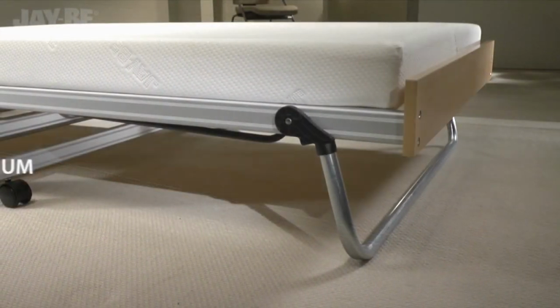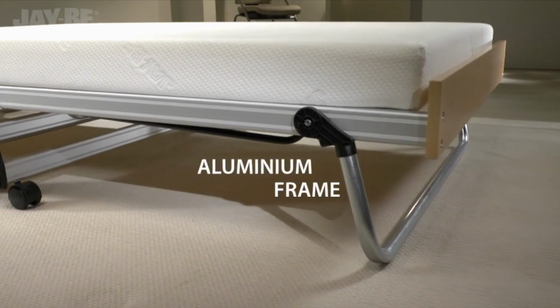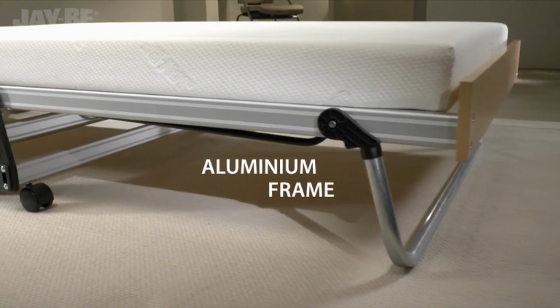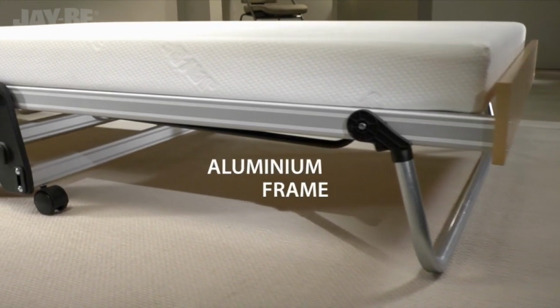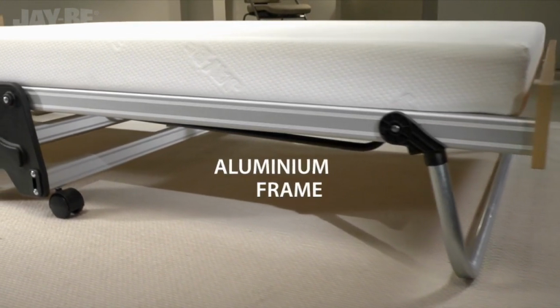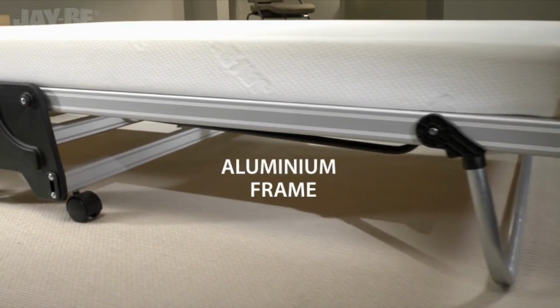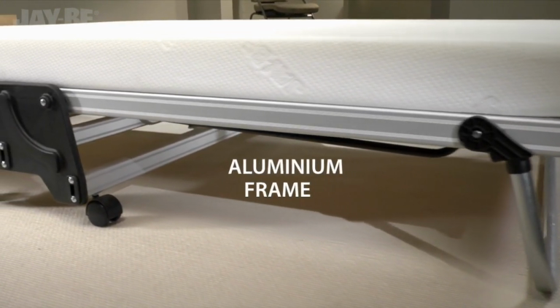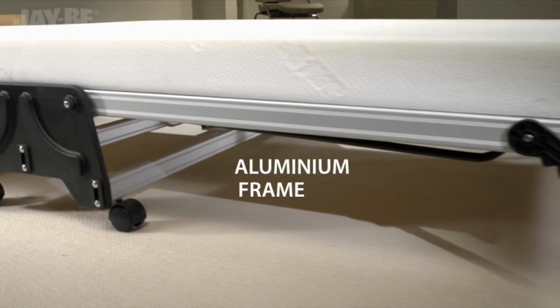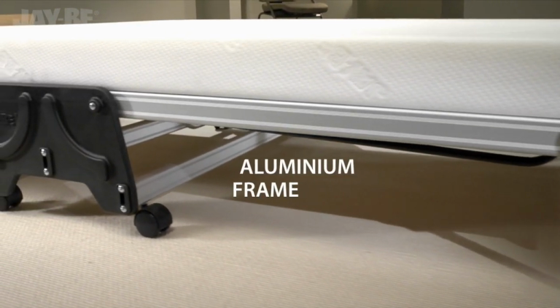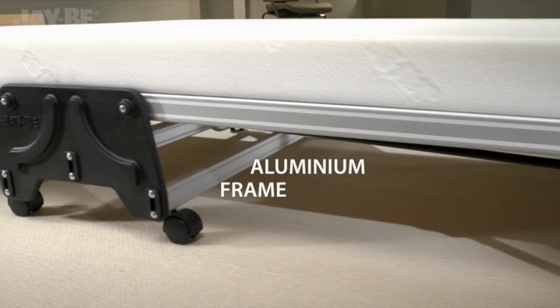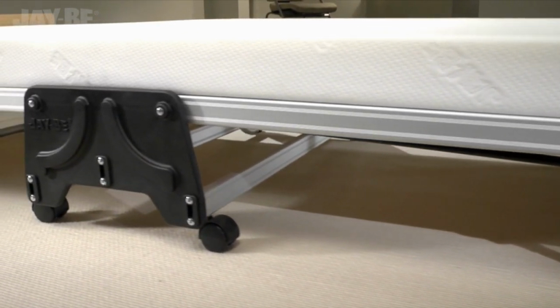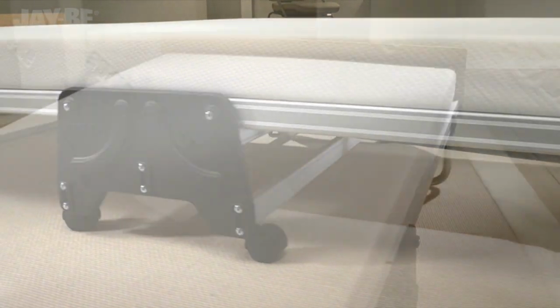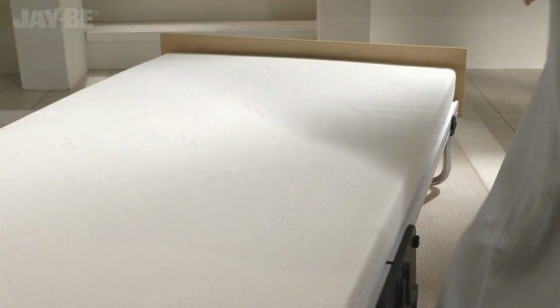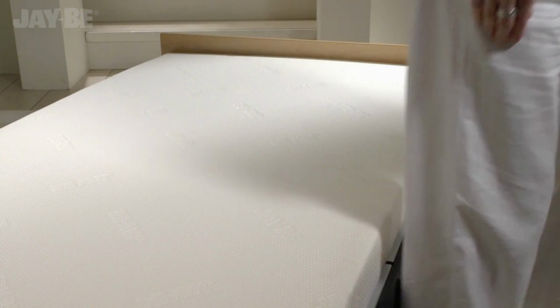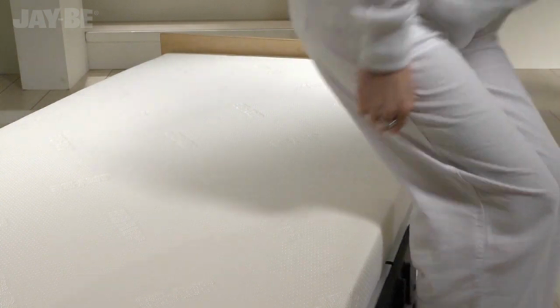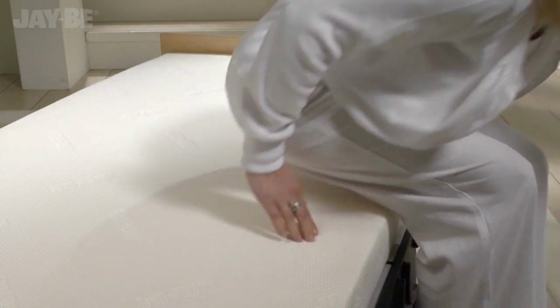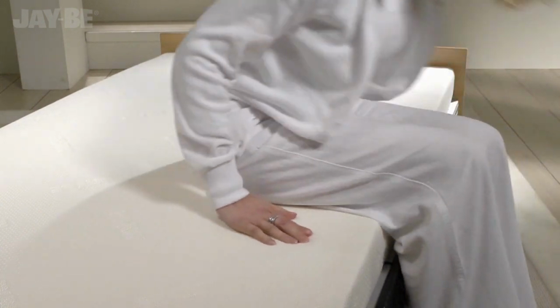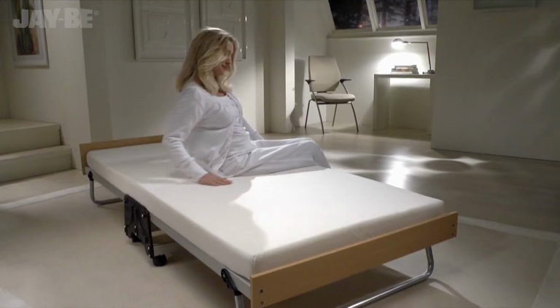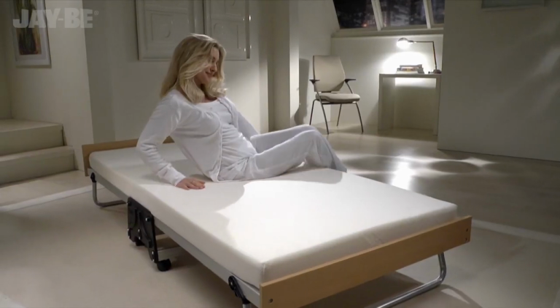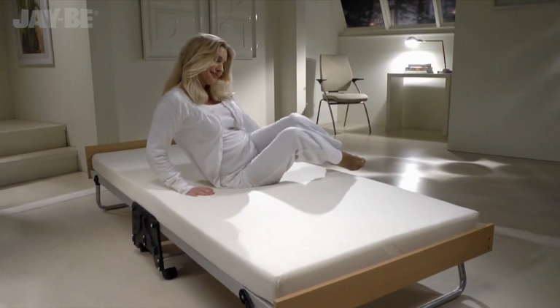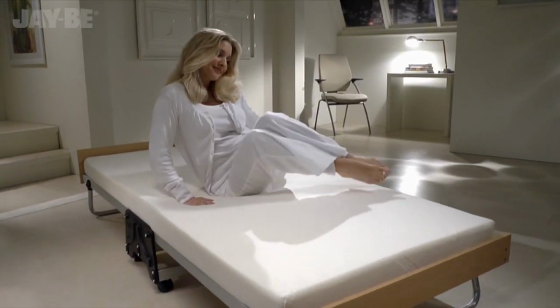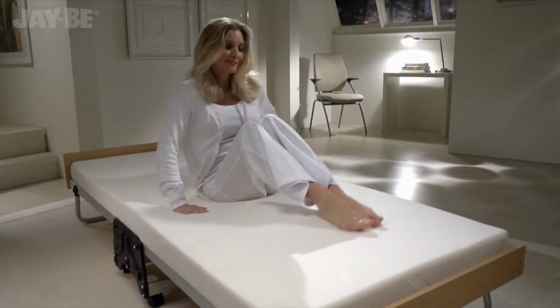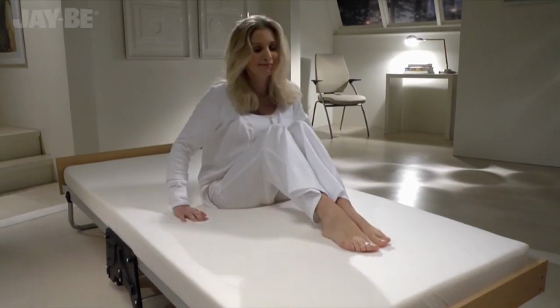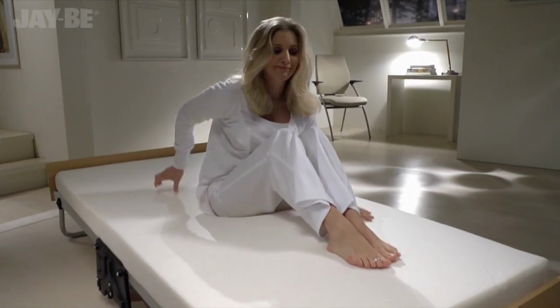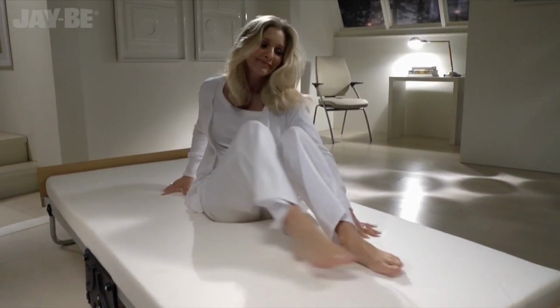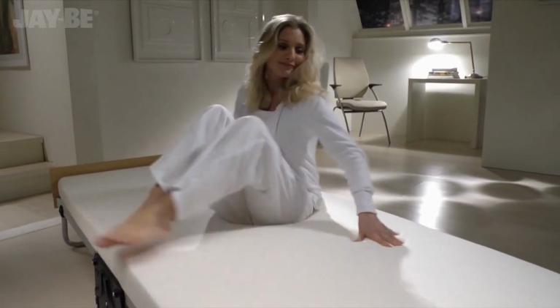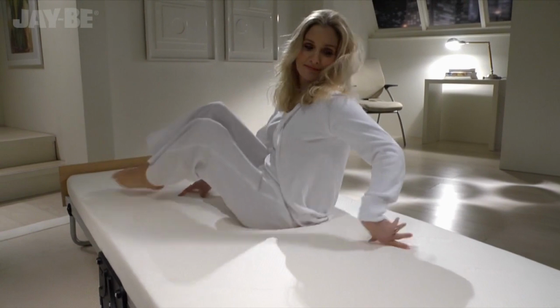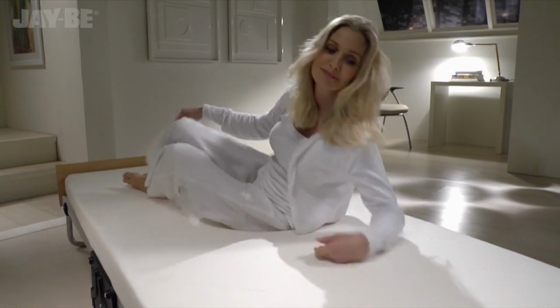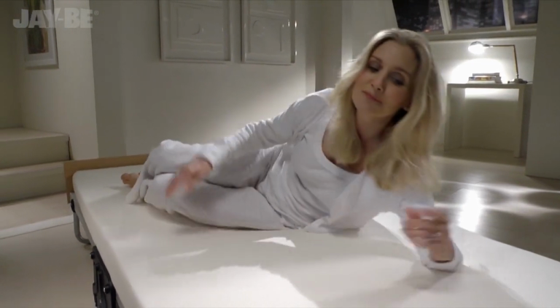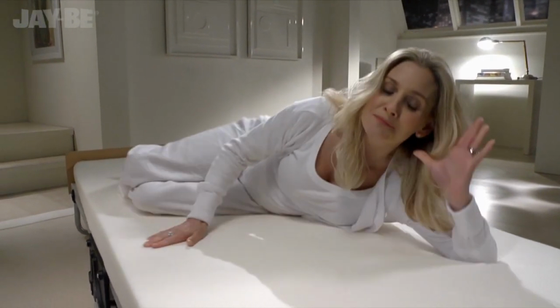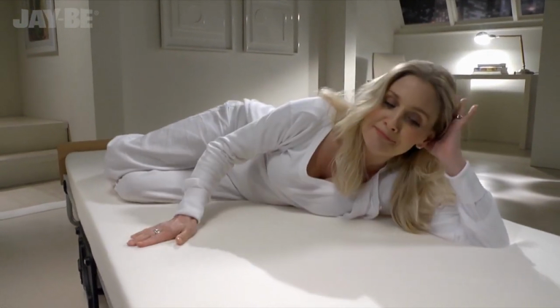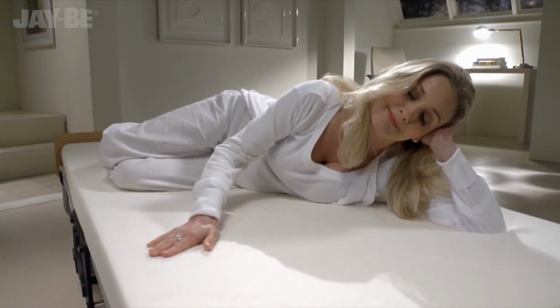The frame is as robust as any permanent bed and is tested to the highest British, European and North American quality and safety standards. Suitable for contract use with a lifetime frame guarantee.